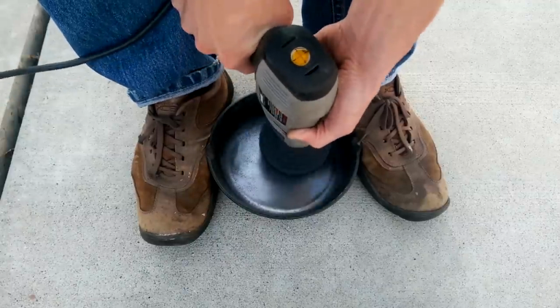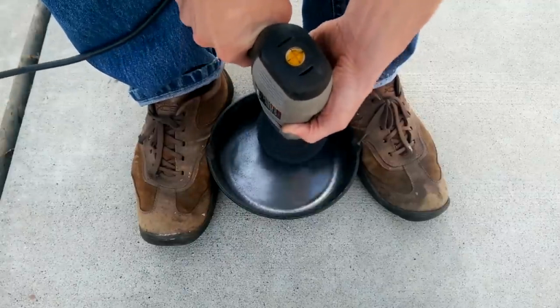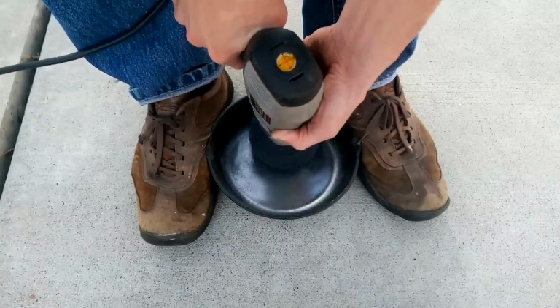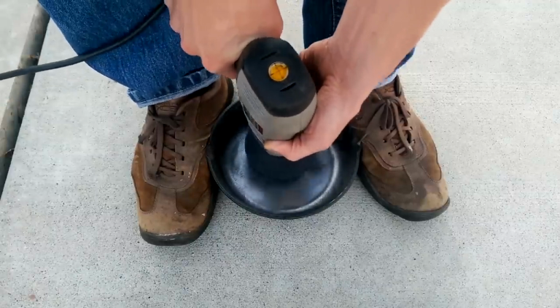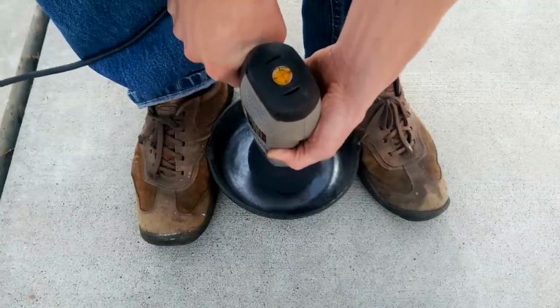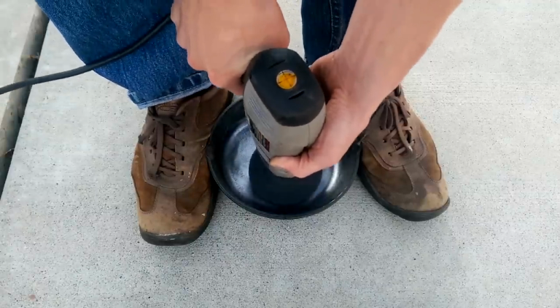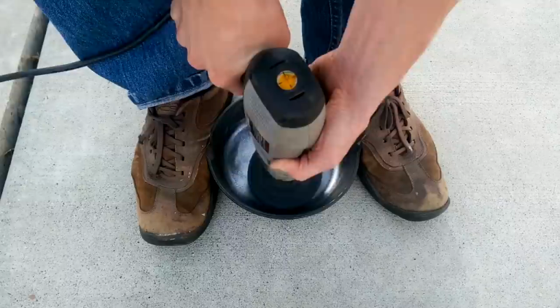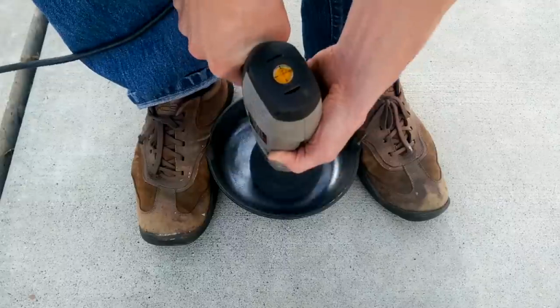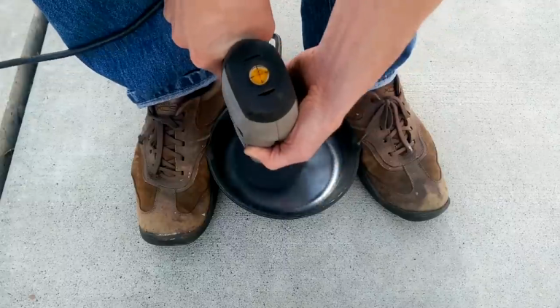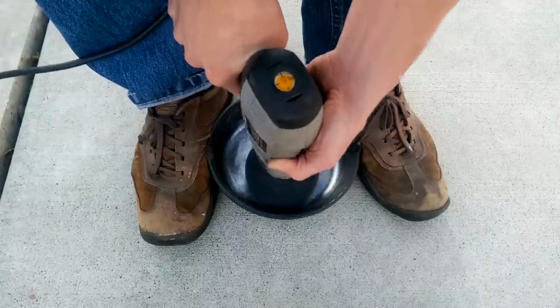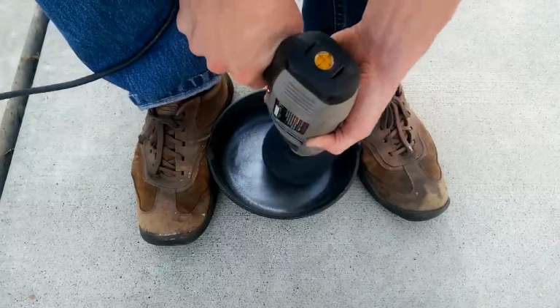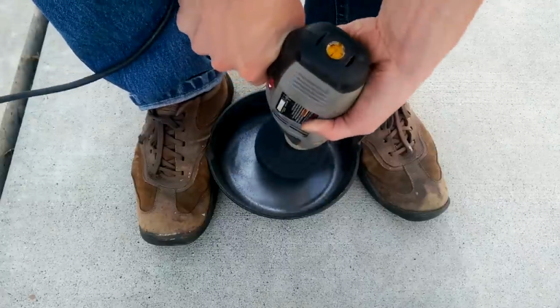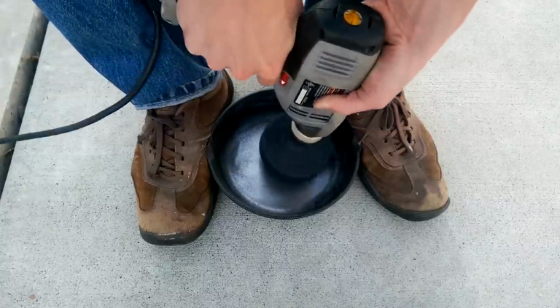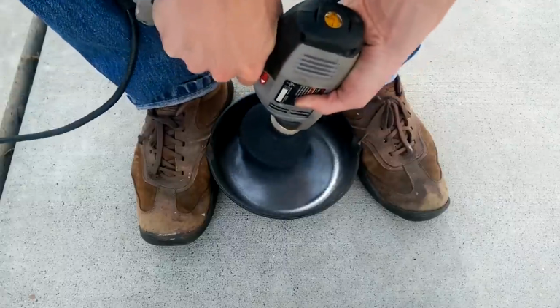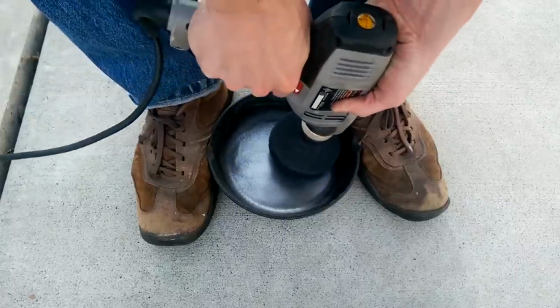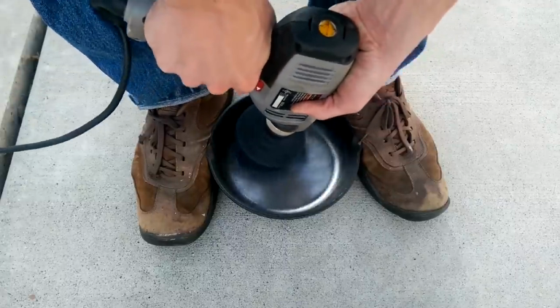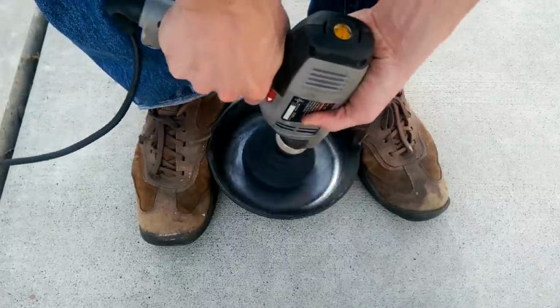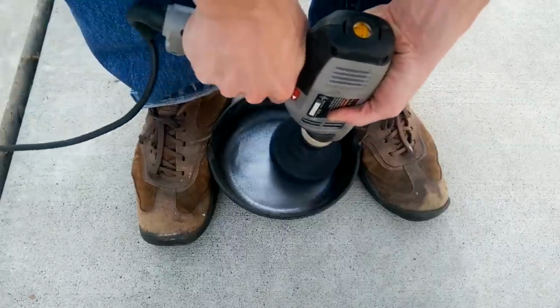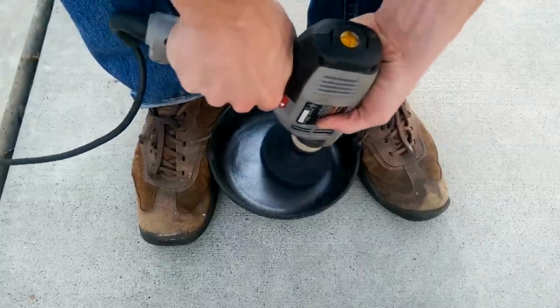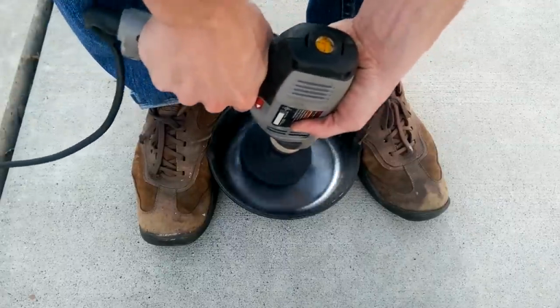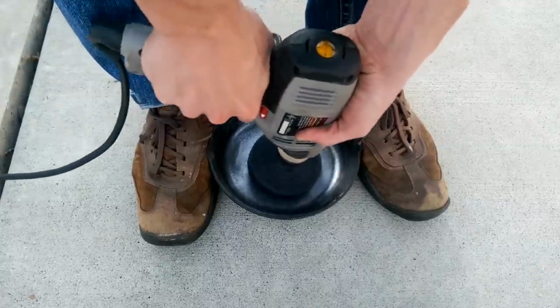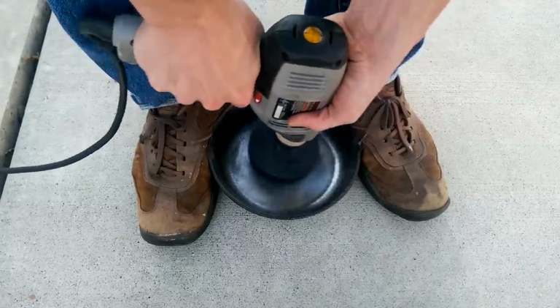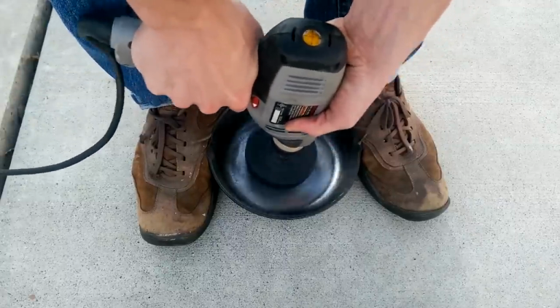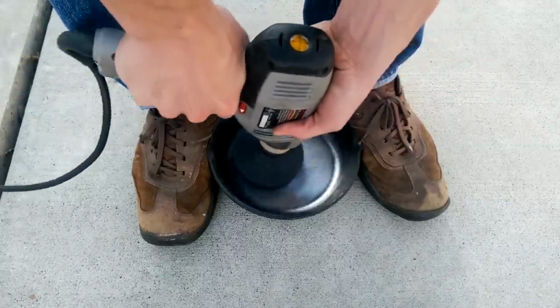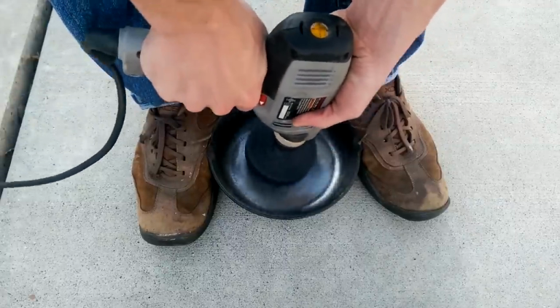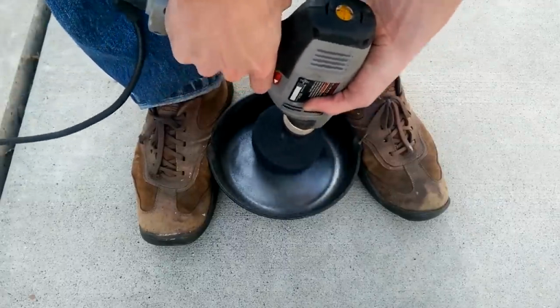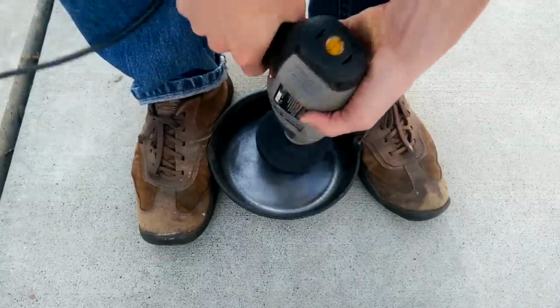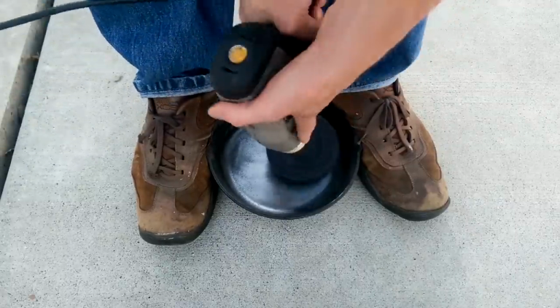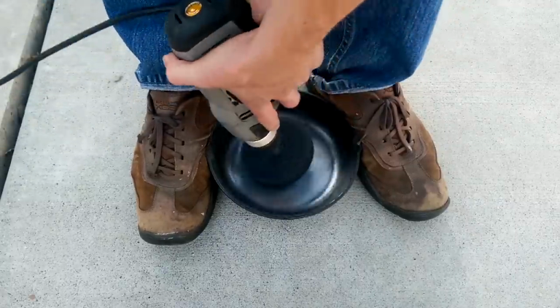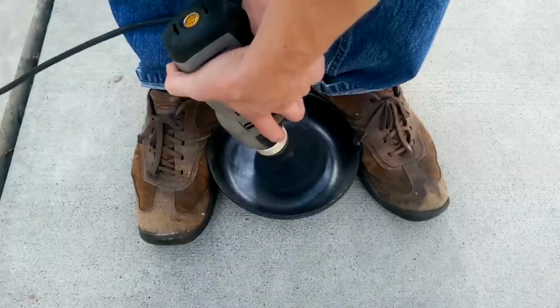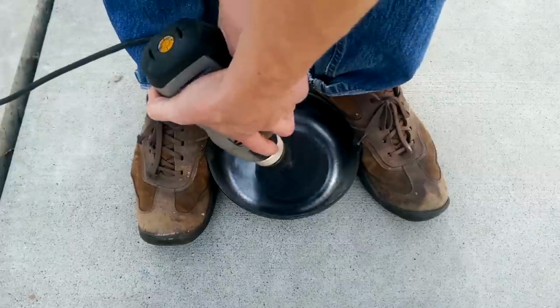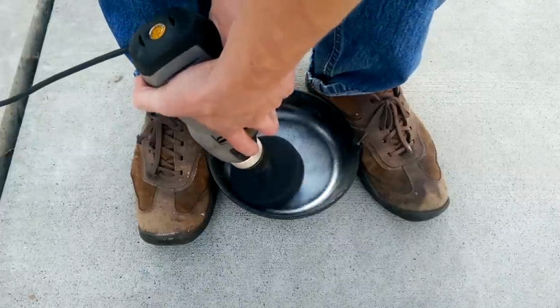At this point in the process, you're going to start wondering why you're even doing this. But you have to keep in mind that you're going to have a nonstick pan when you're finished. This is going to be a pan that your kids are going to fight over someday.